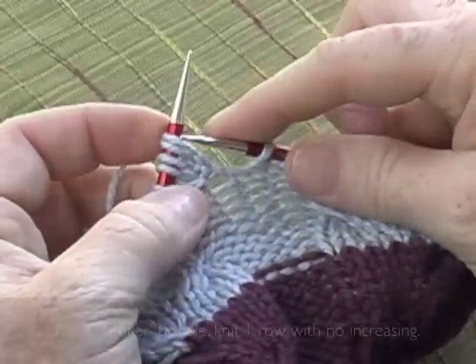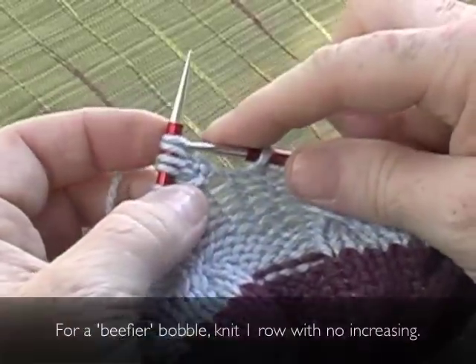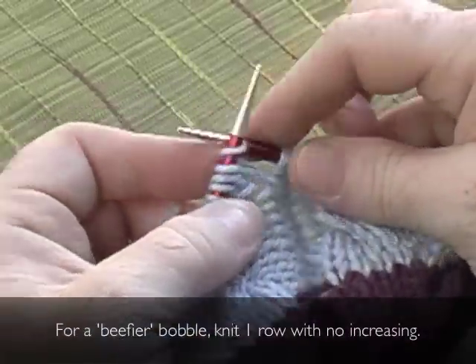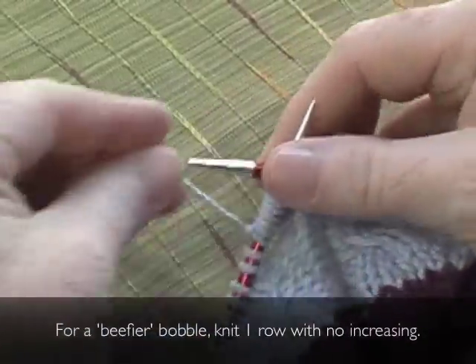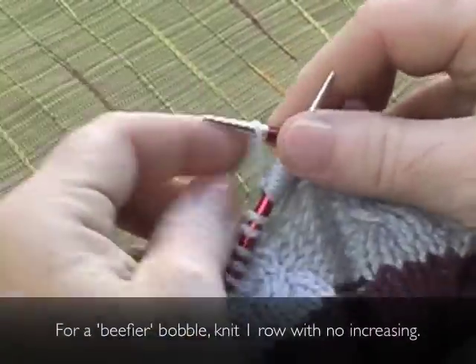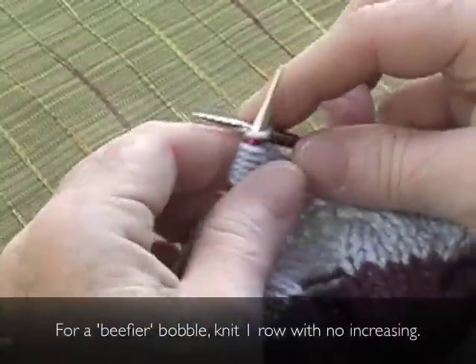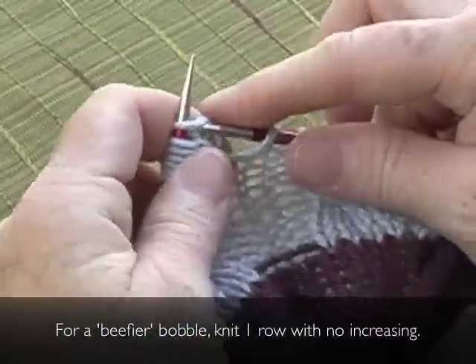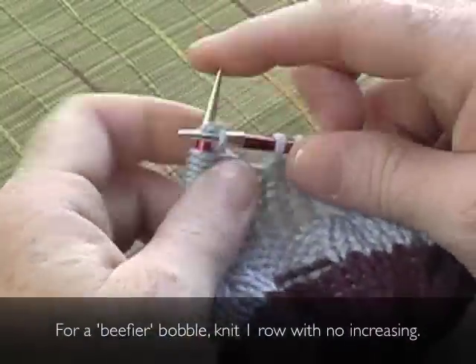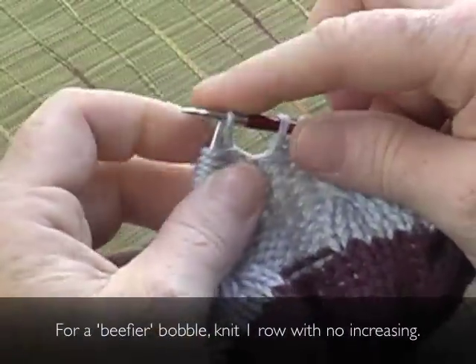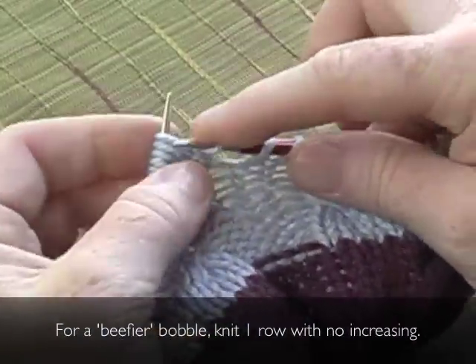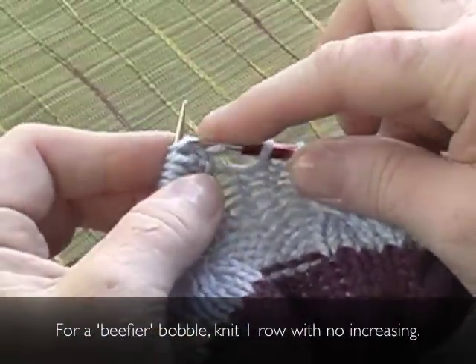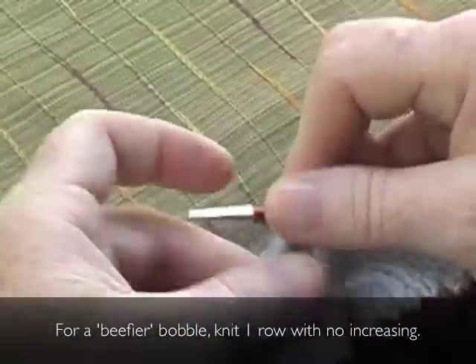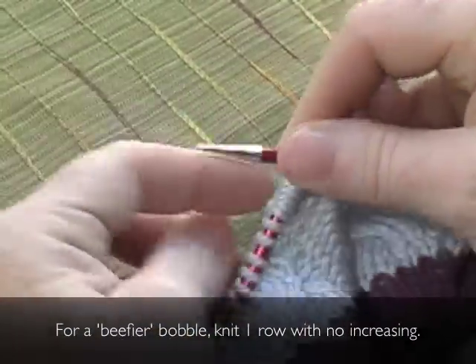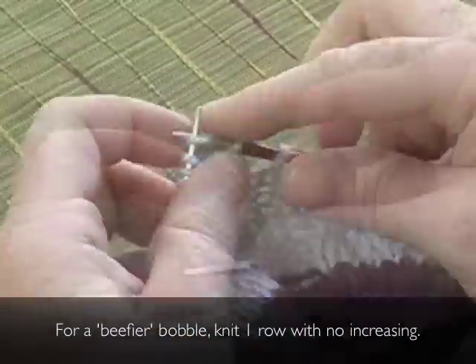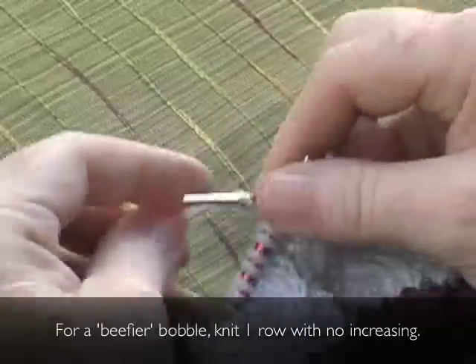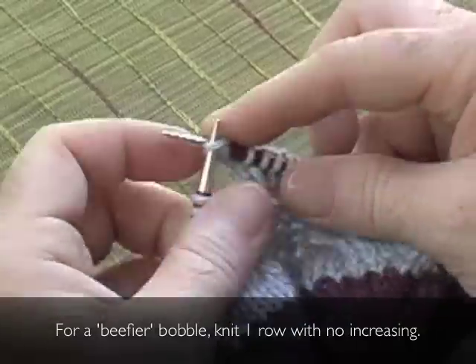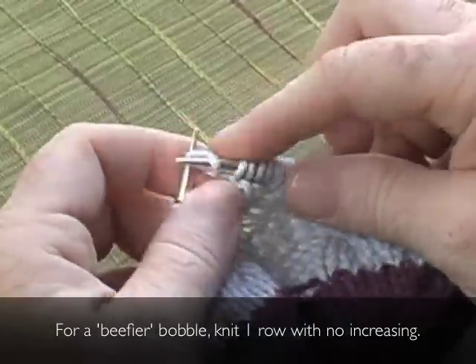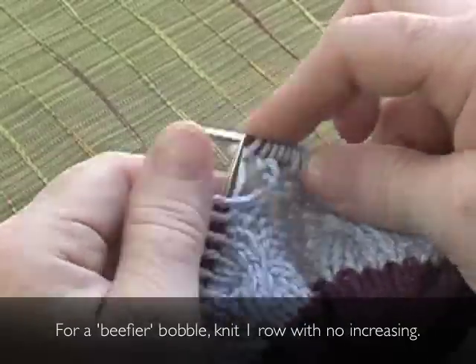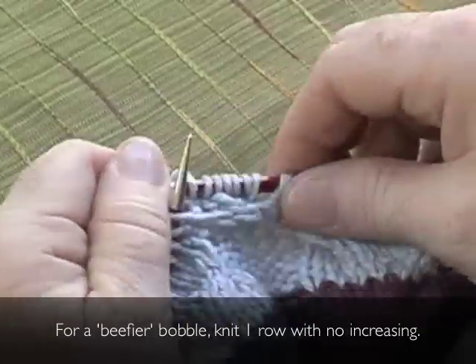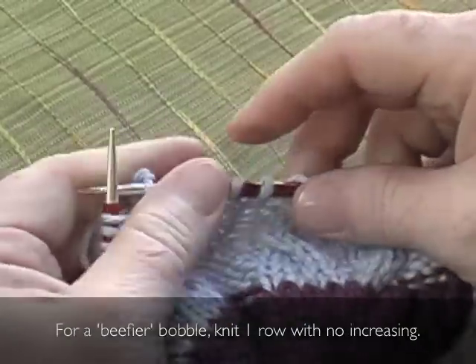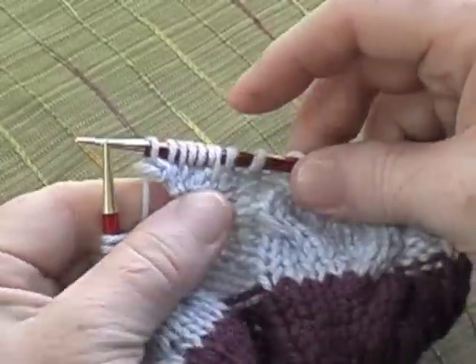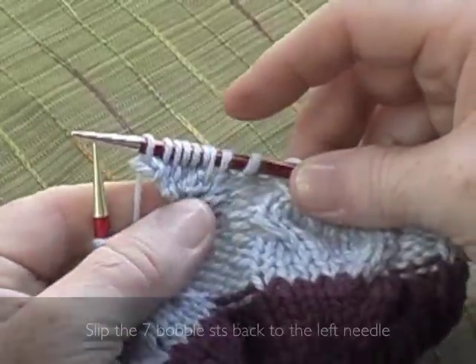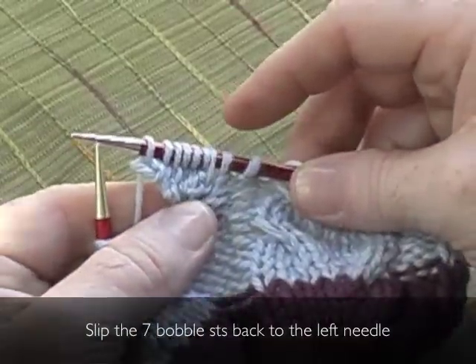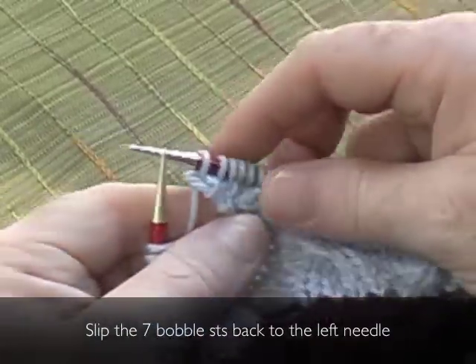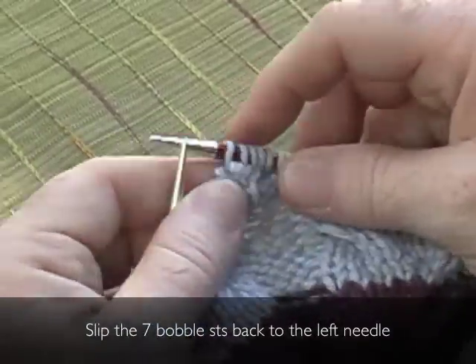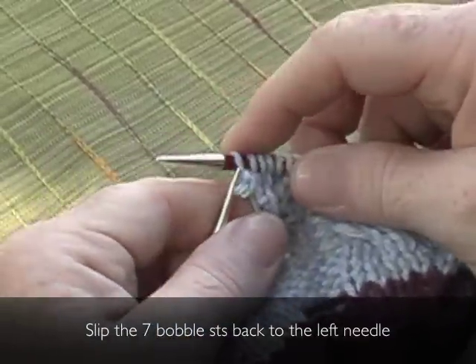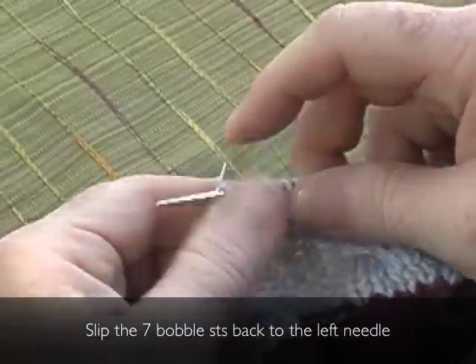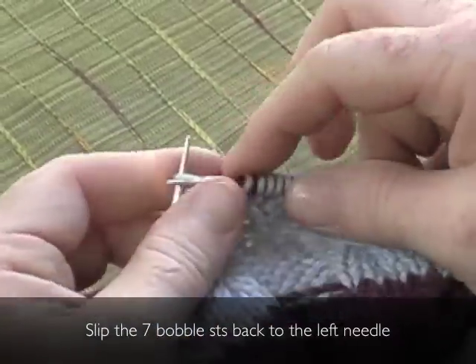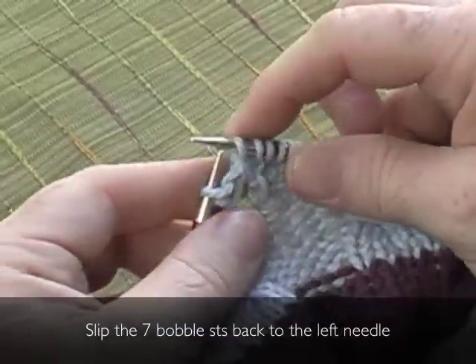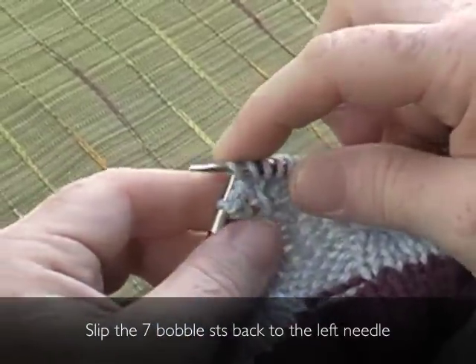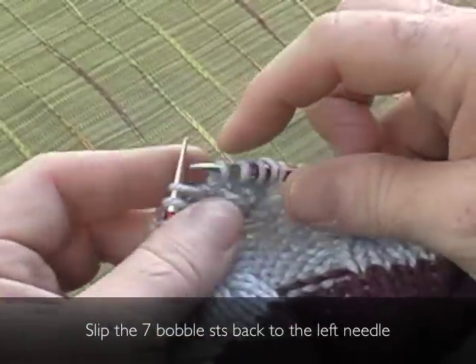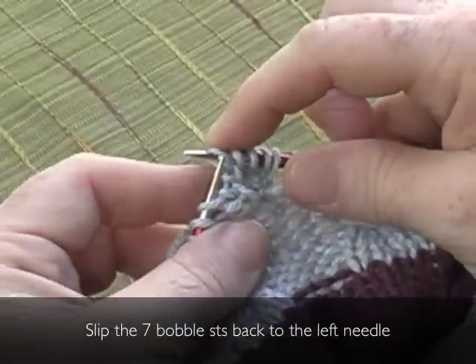For a beefier bobble, knit one row with no increasing. Slip the seven bobble stitches back to the left needle.